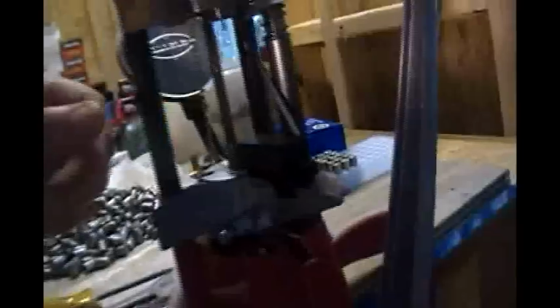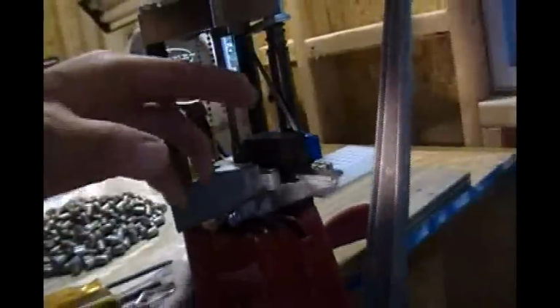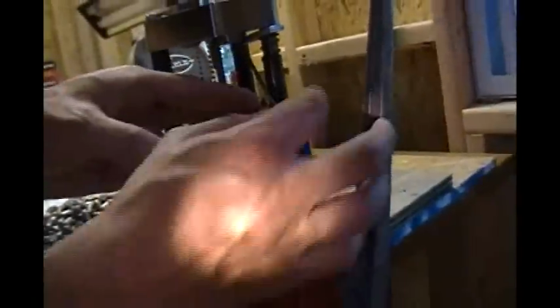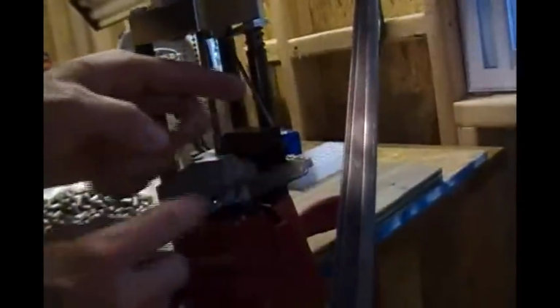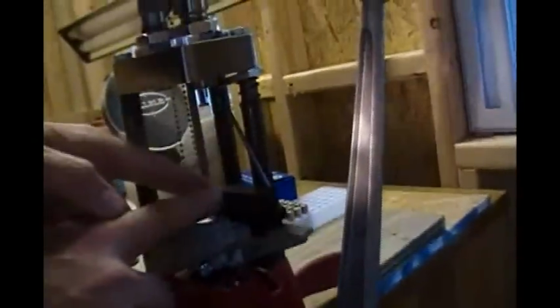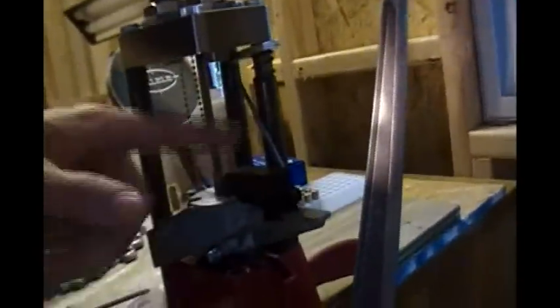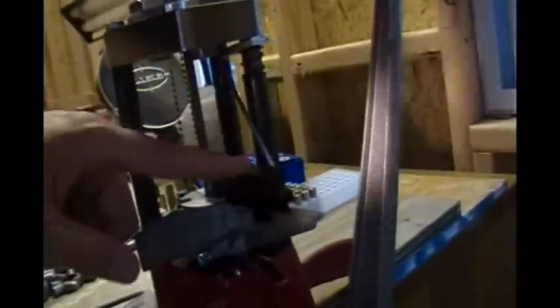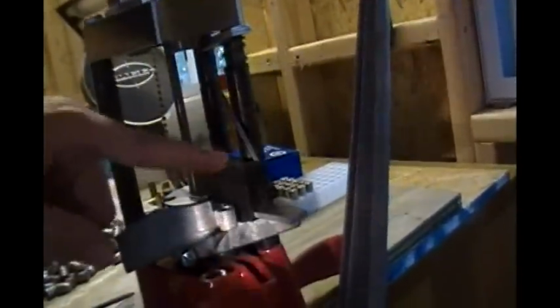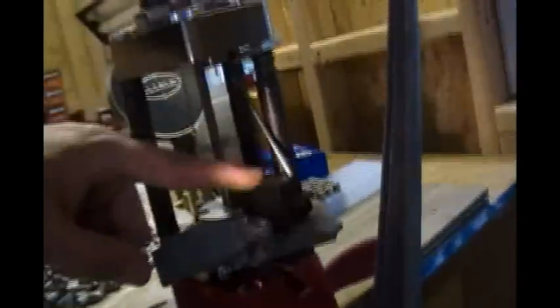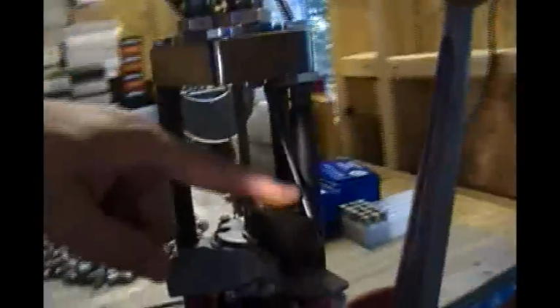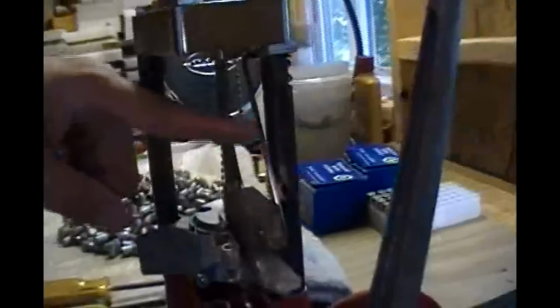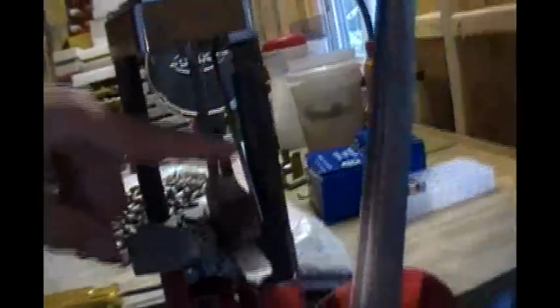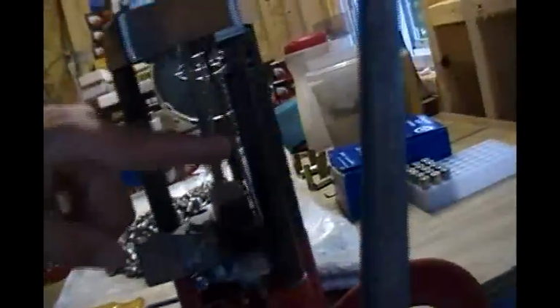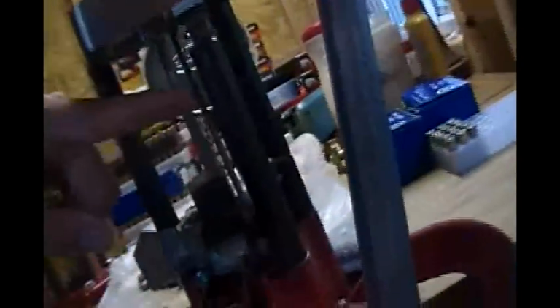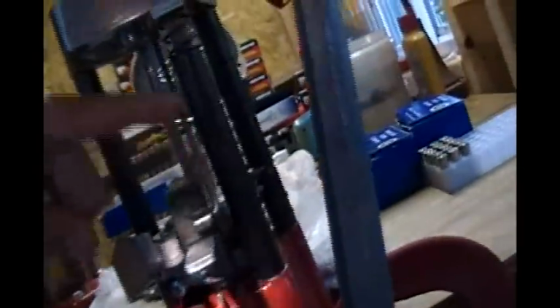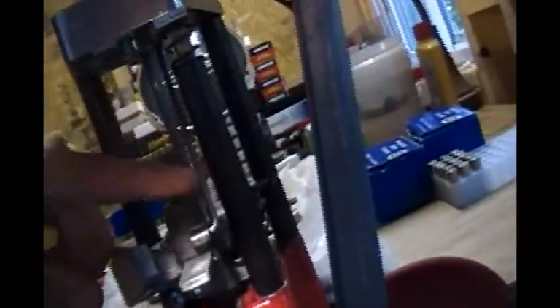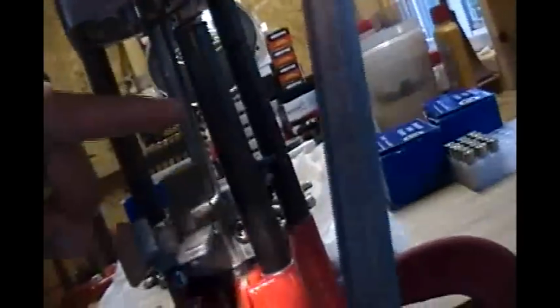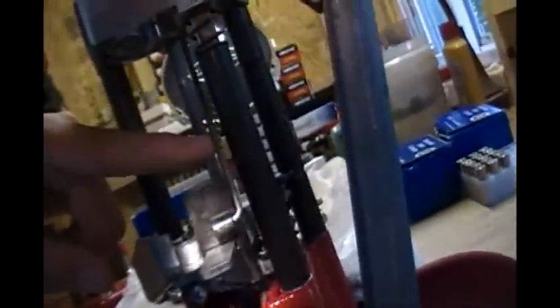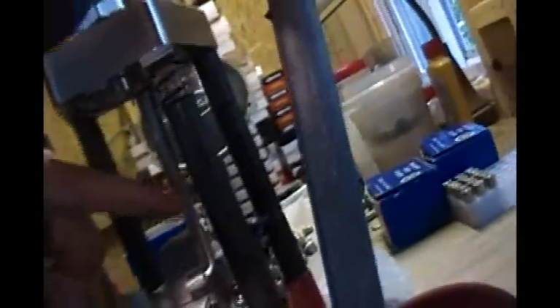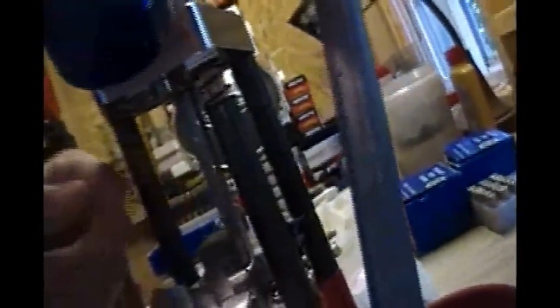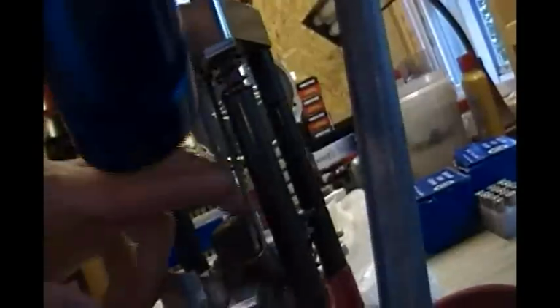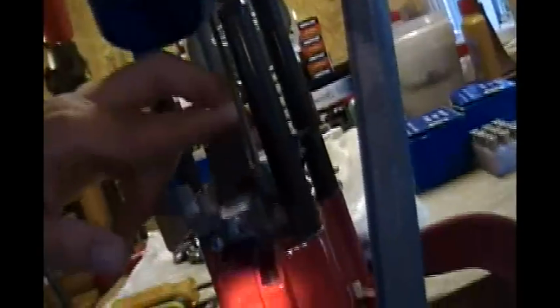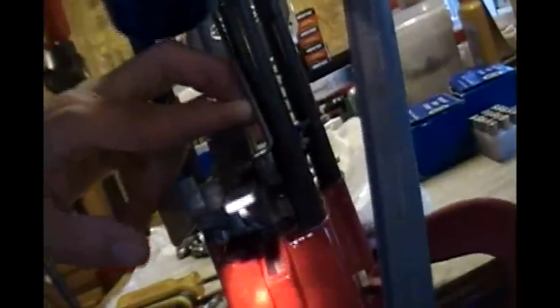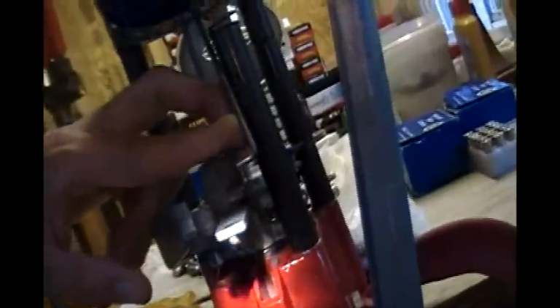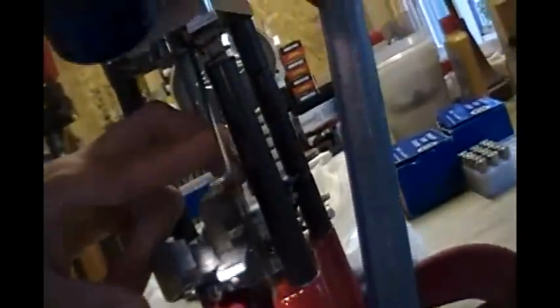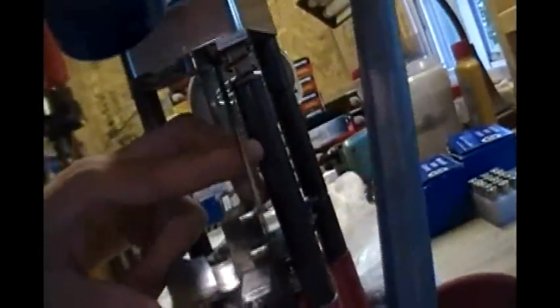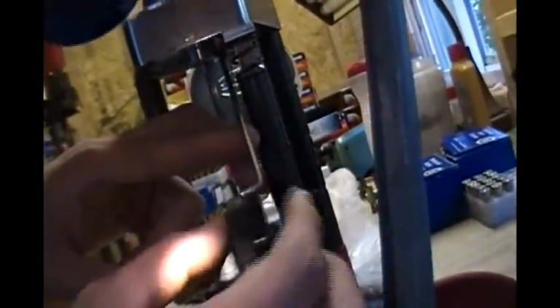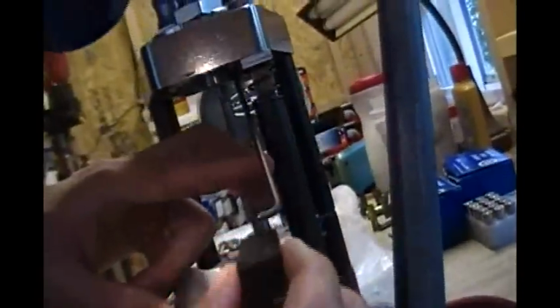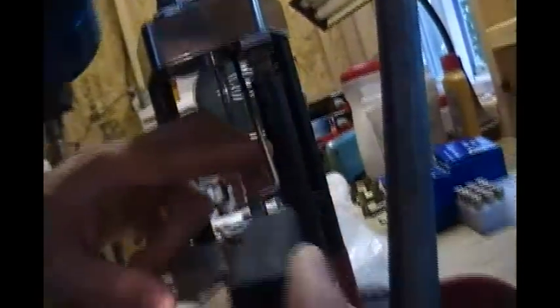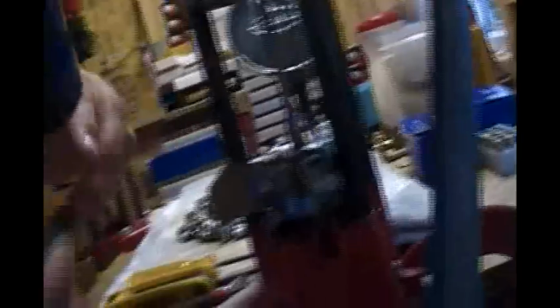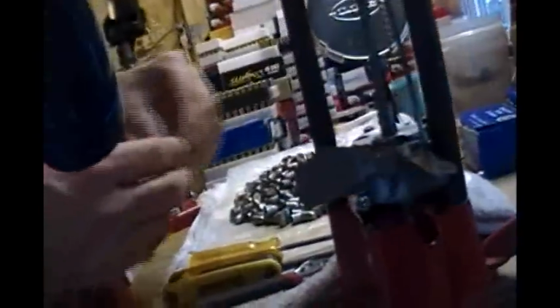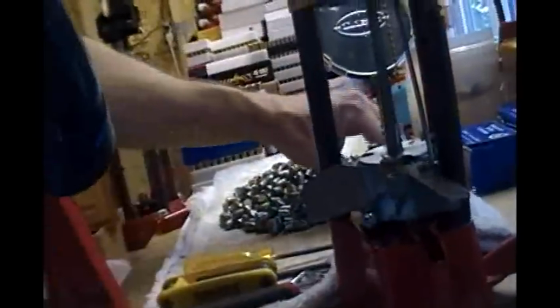Then we take out the case feeder. This black thing is the case feeder, and there's a Z bar — a metal Z bar that goes up along here. So we're just going to pop this out. Off it comes, and we'll set this over here.